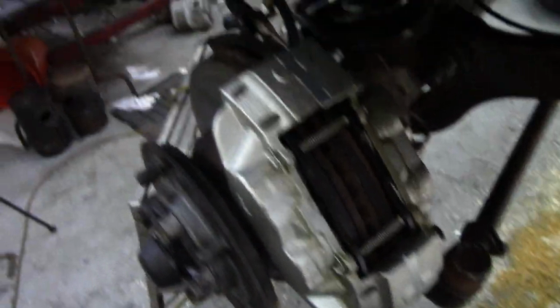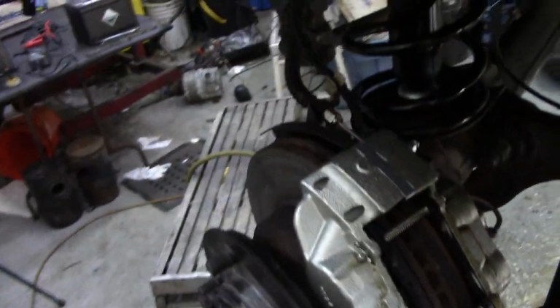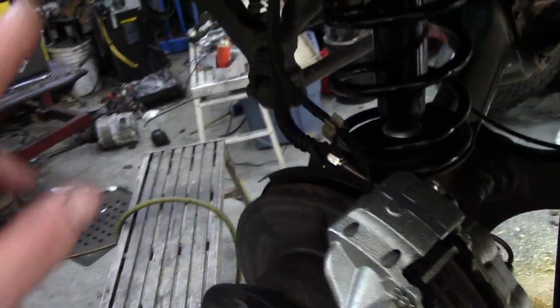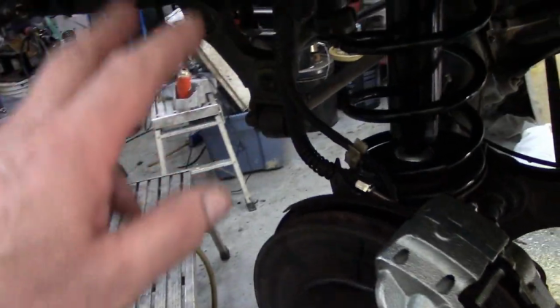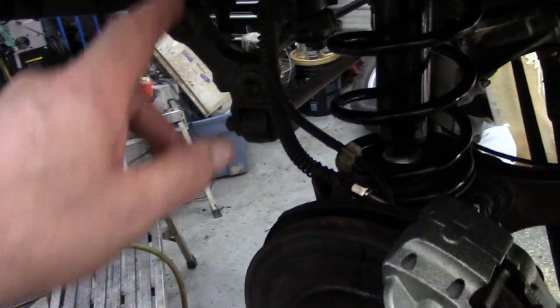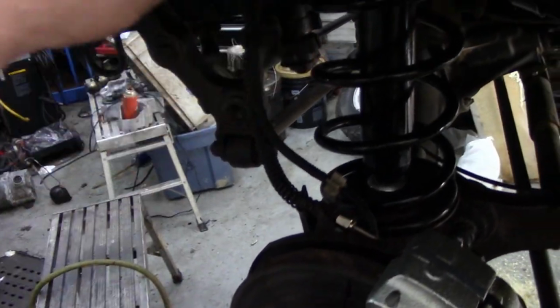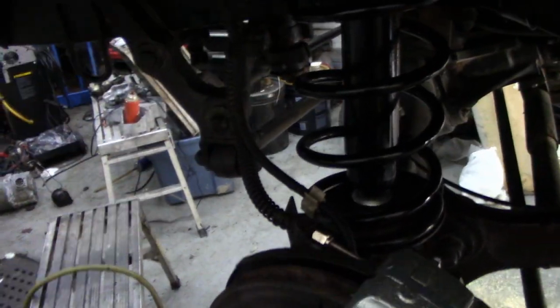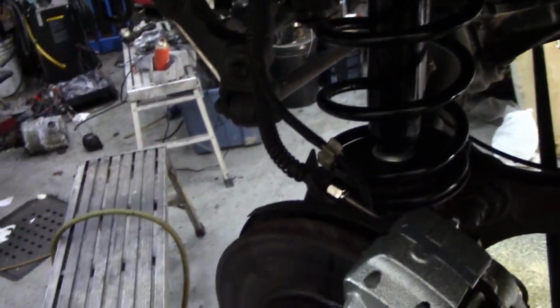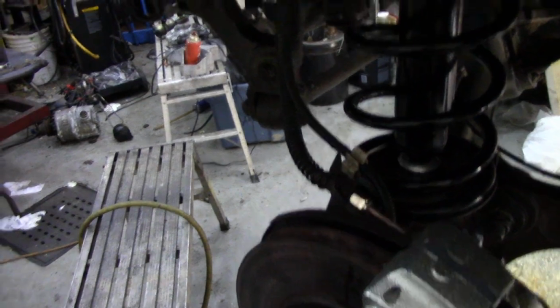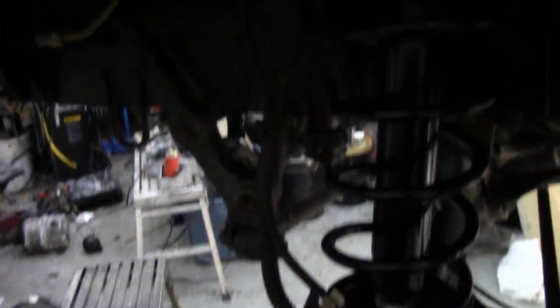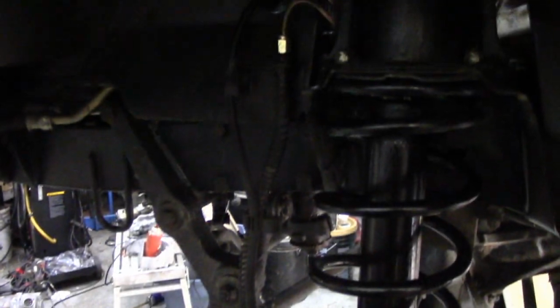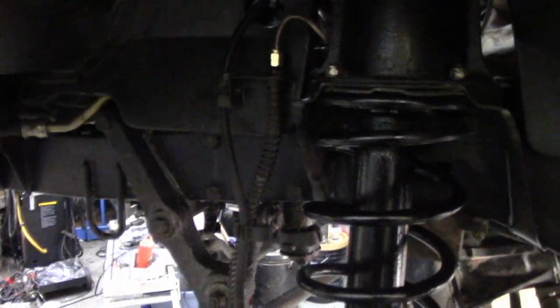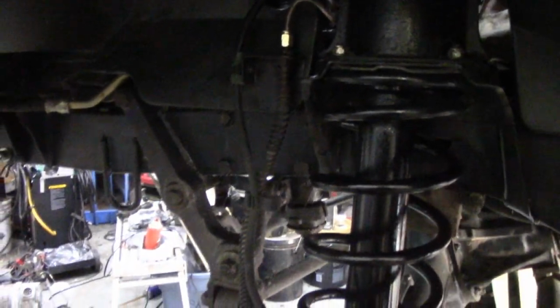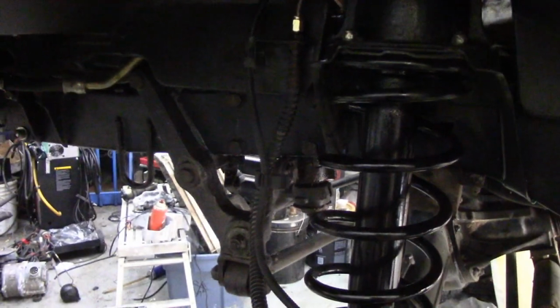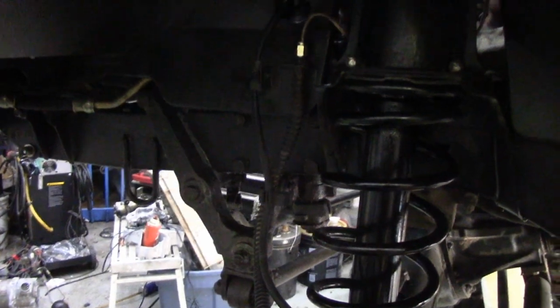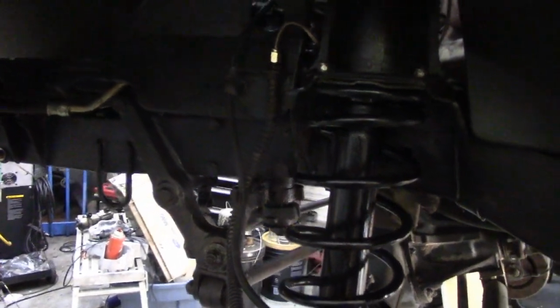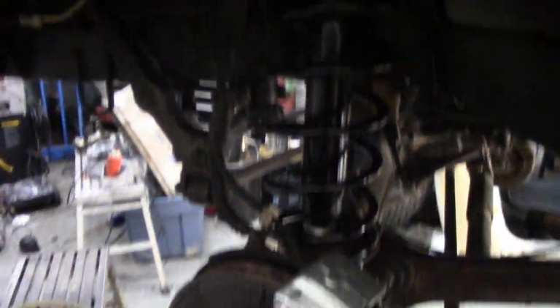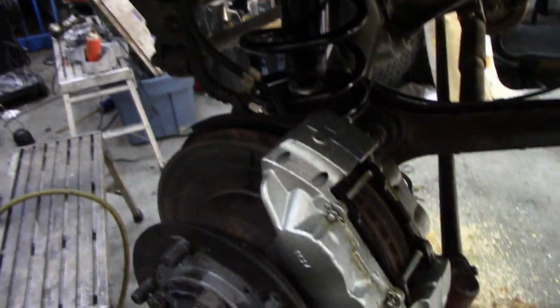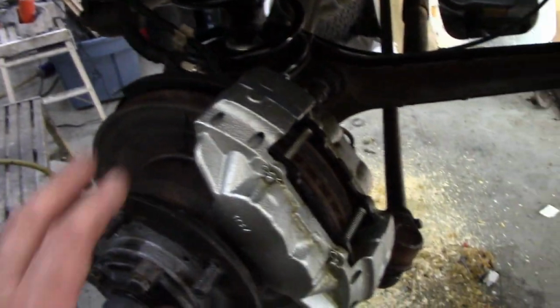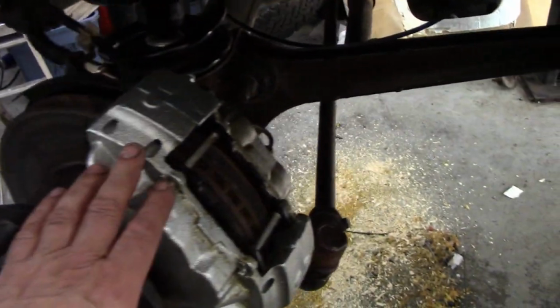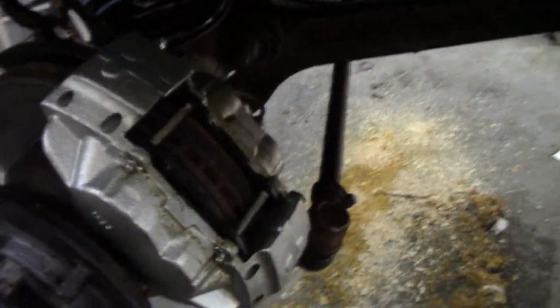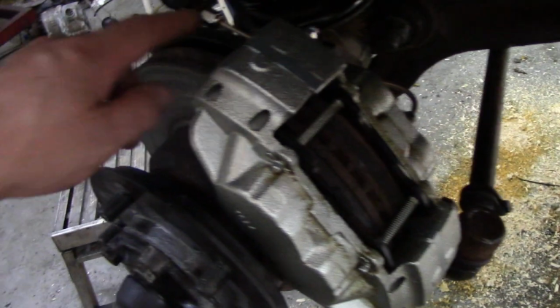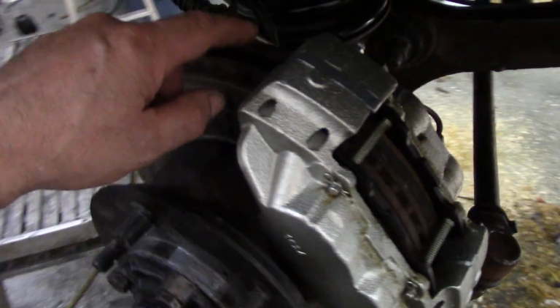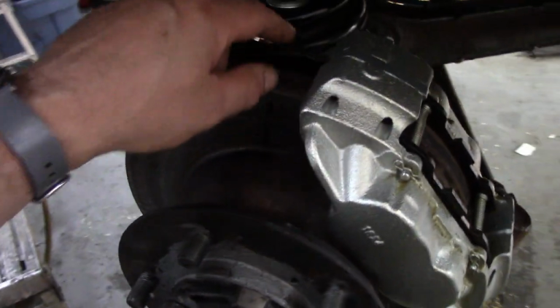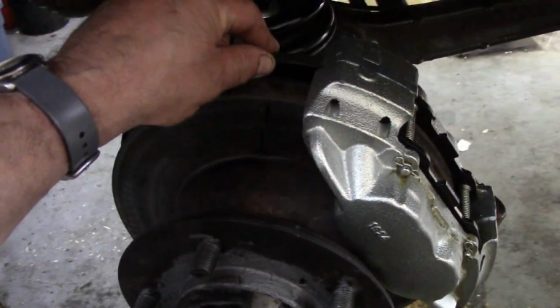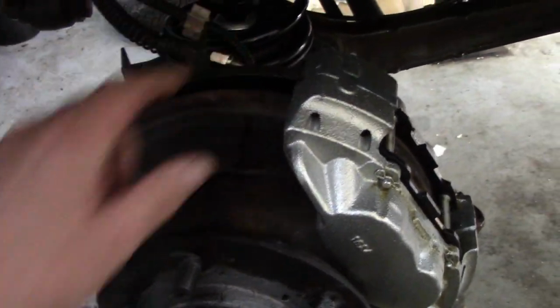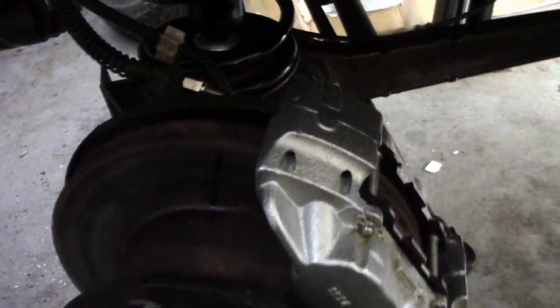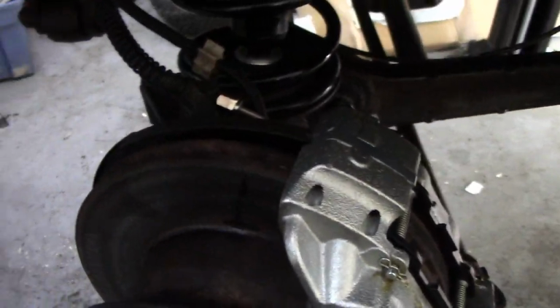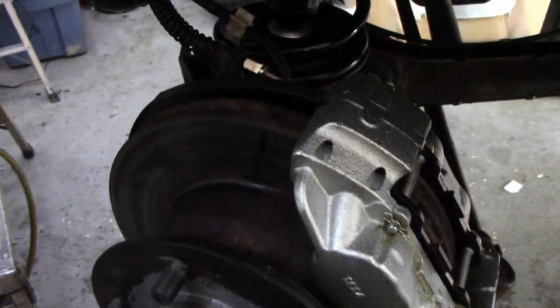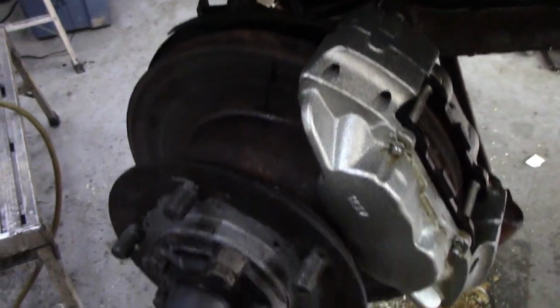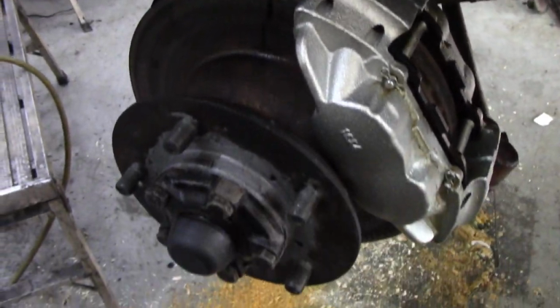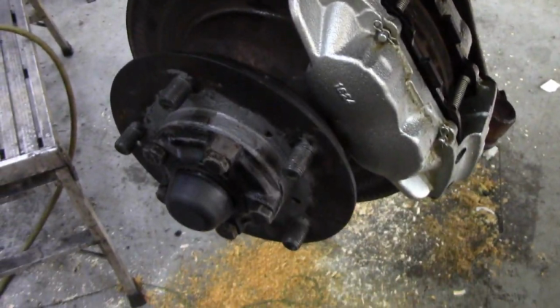I took off the twin hose system so now it's only got one hose in. Perhaps you can see — maybe it's too dark — but they fit really nice. Didn't even have to trim the shield. So that's done.